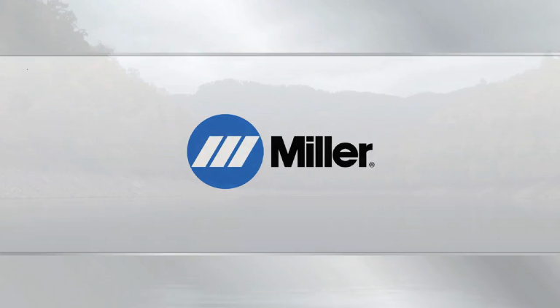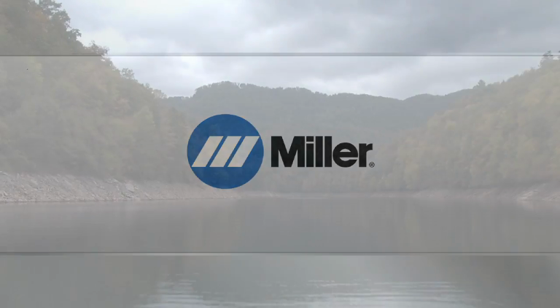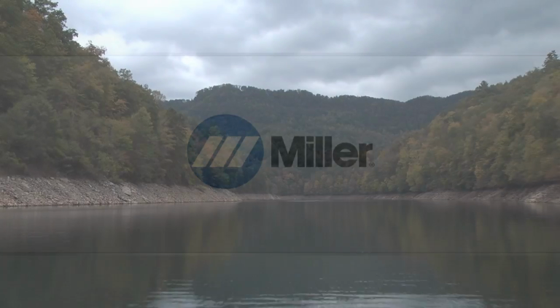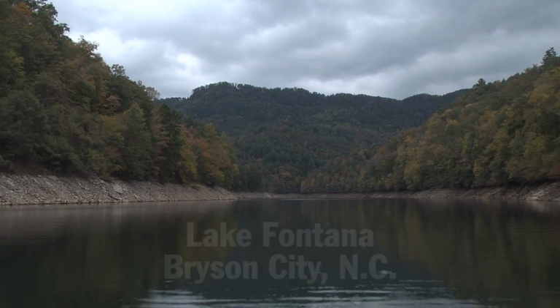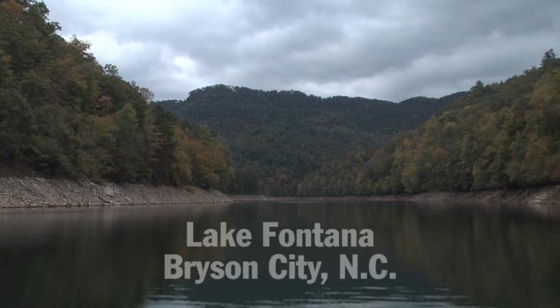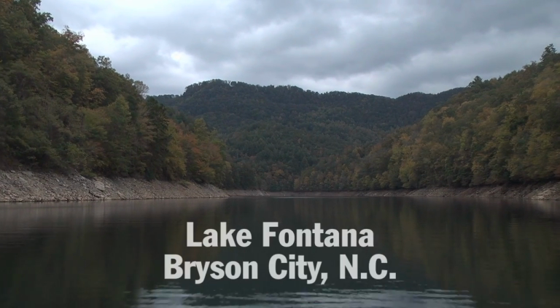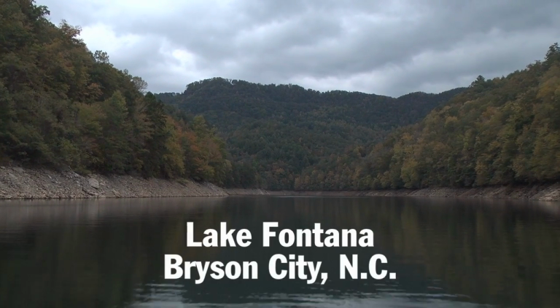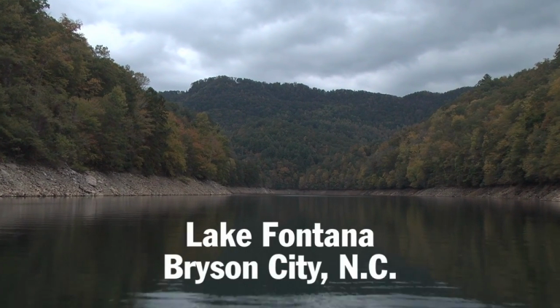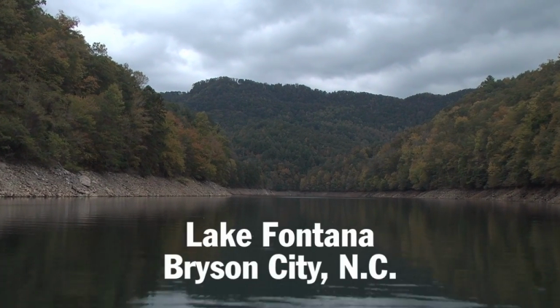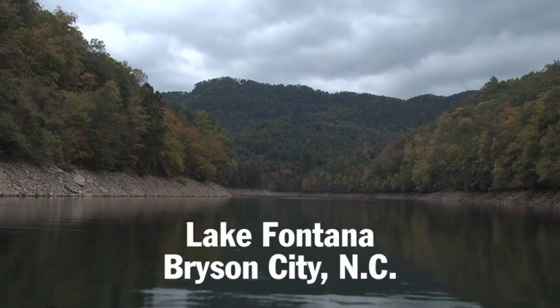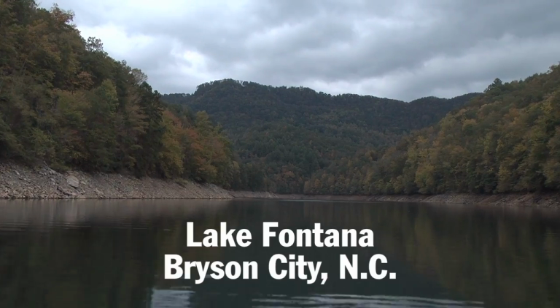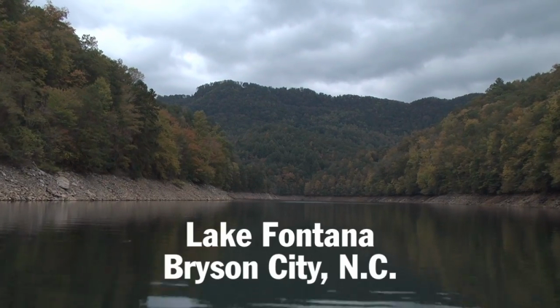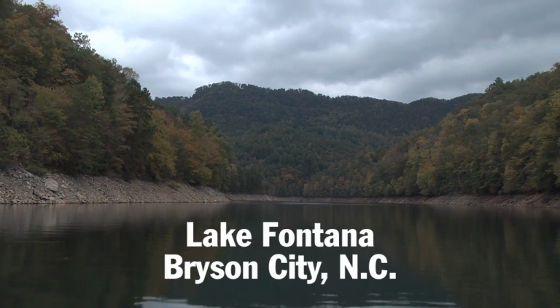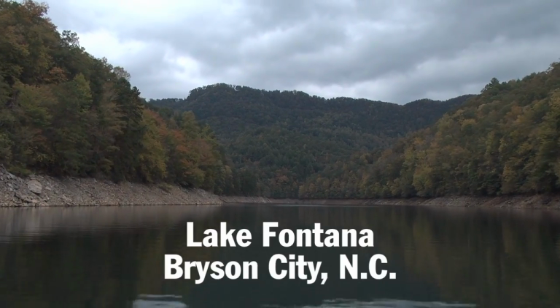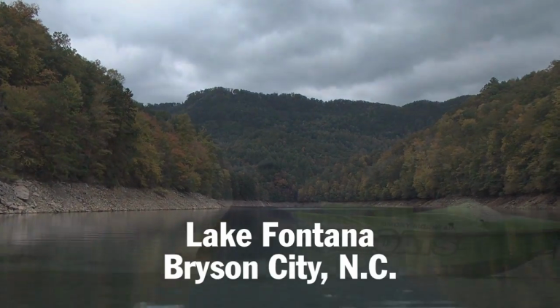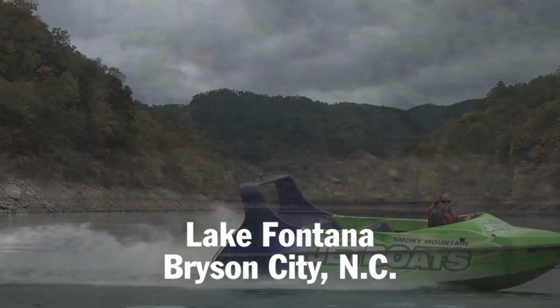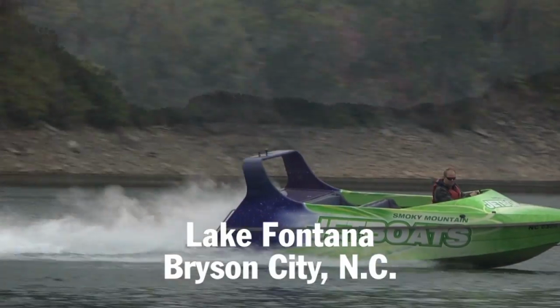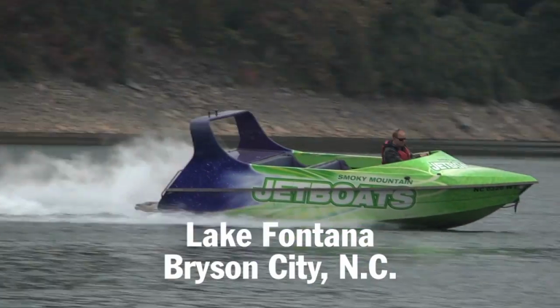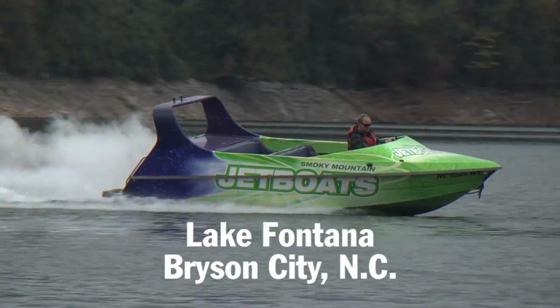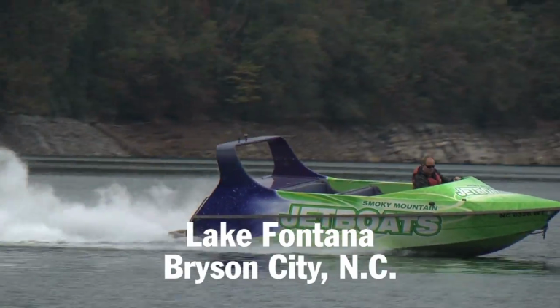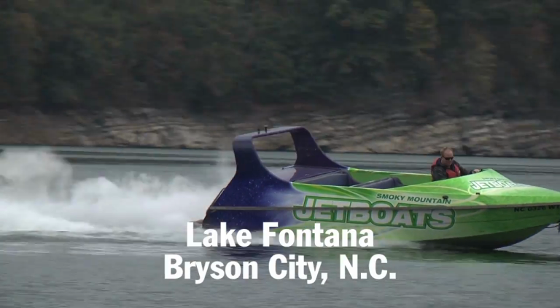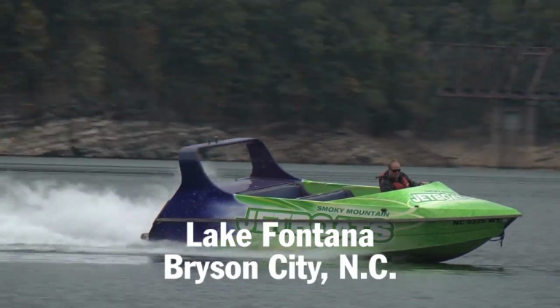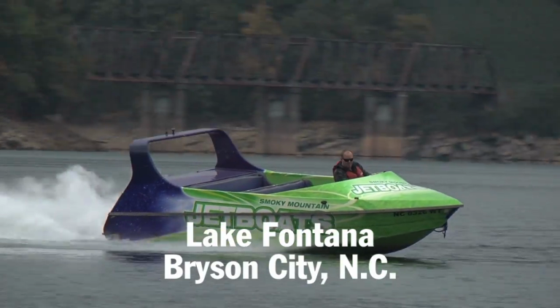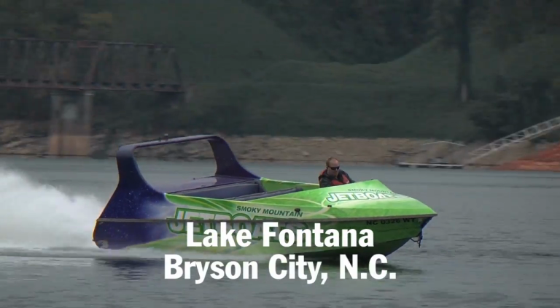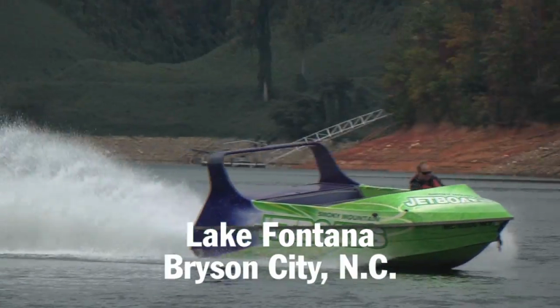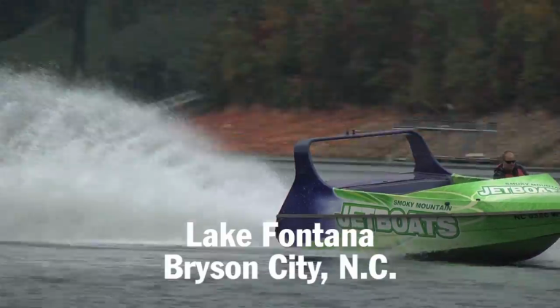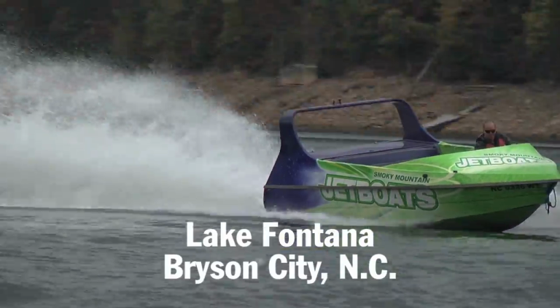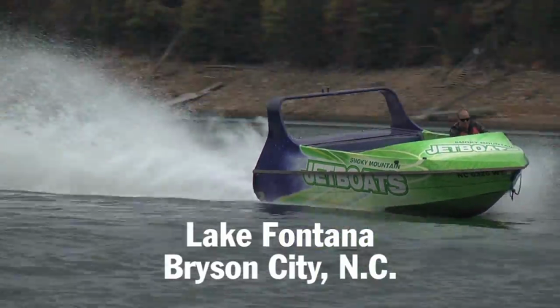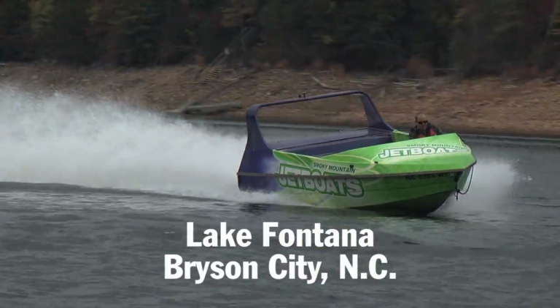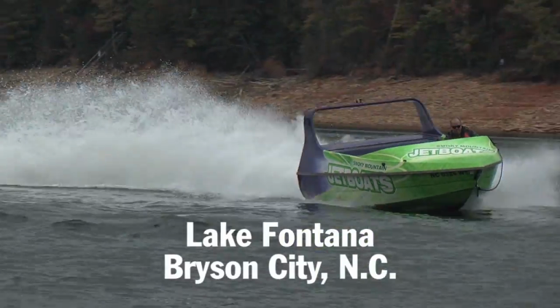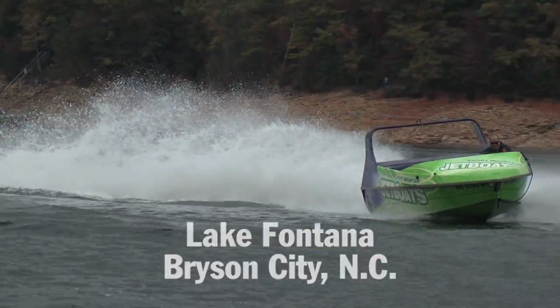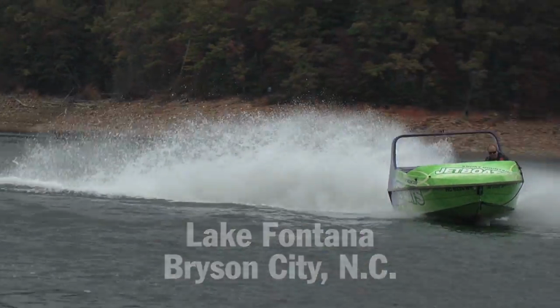This is Lake Fontana in western North Carolina. It's one of the main tributaries of the Tennessee River. We've got three big rivers that make the lake.